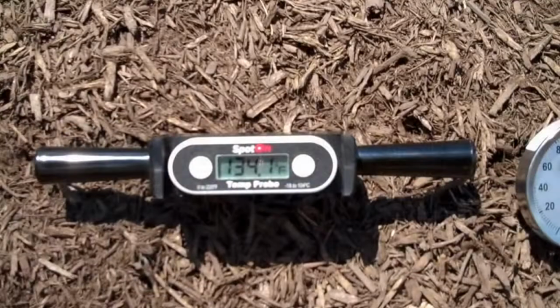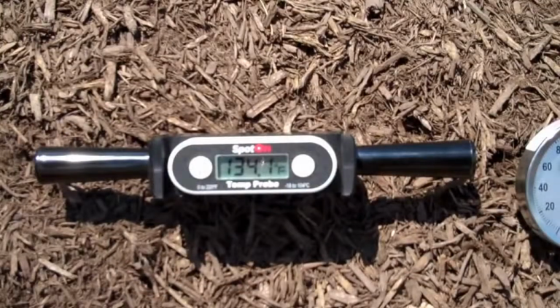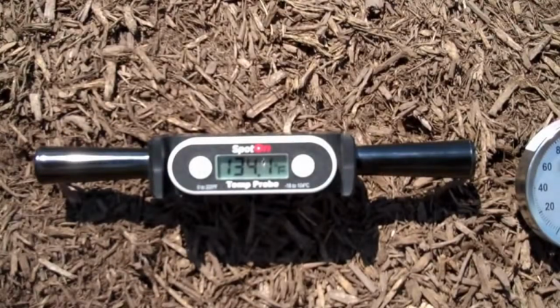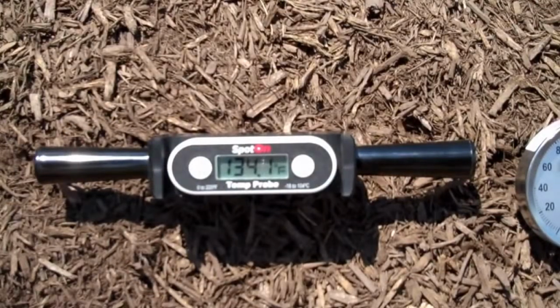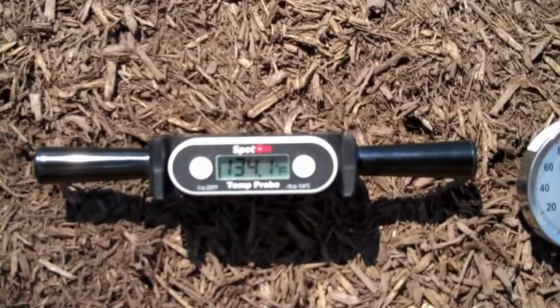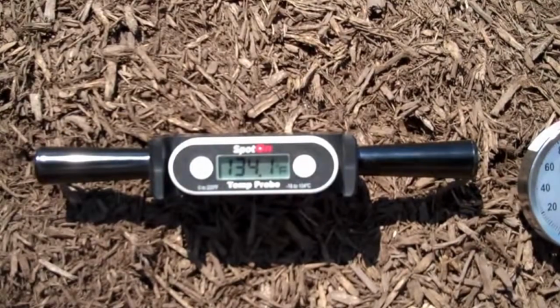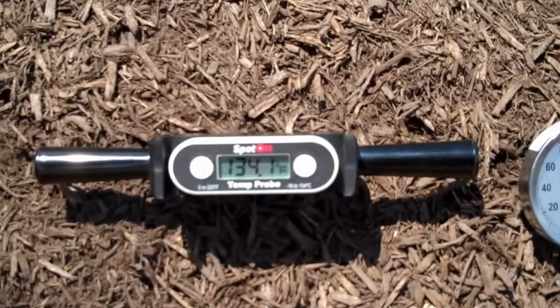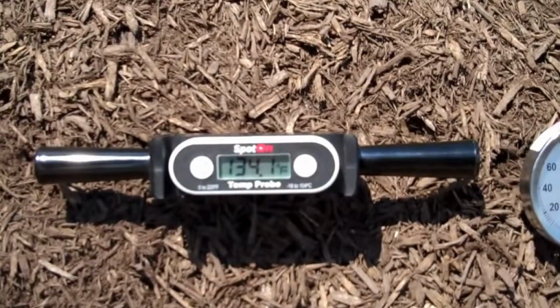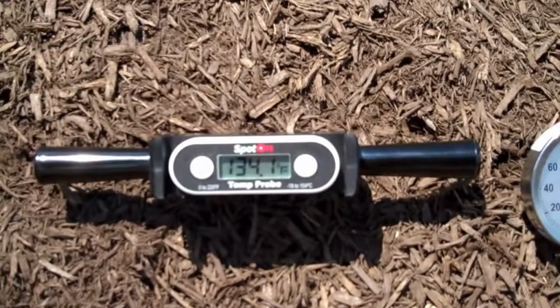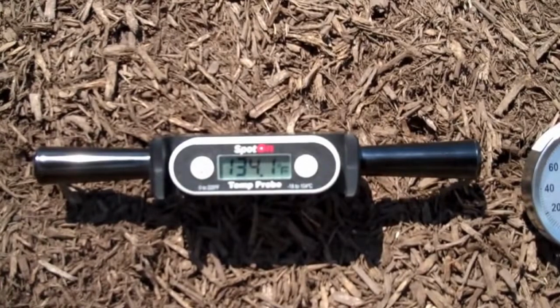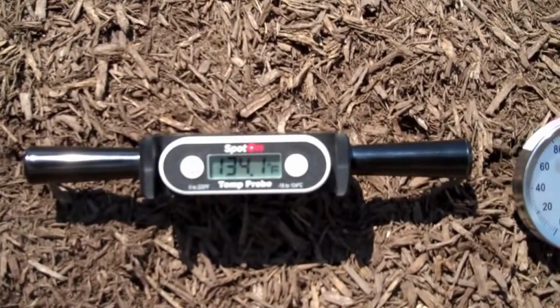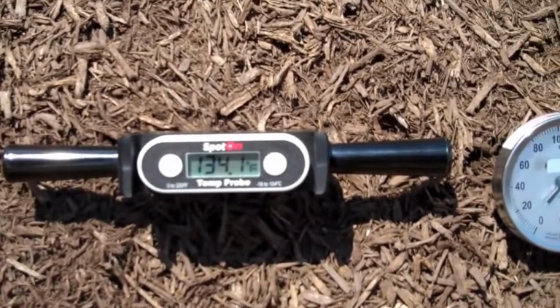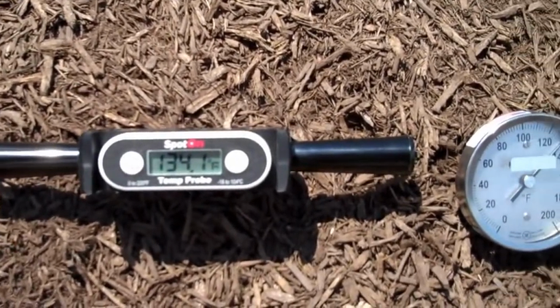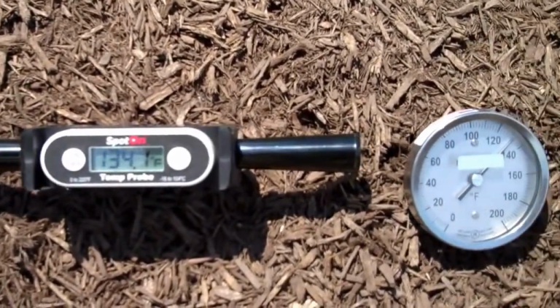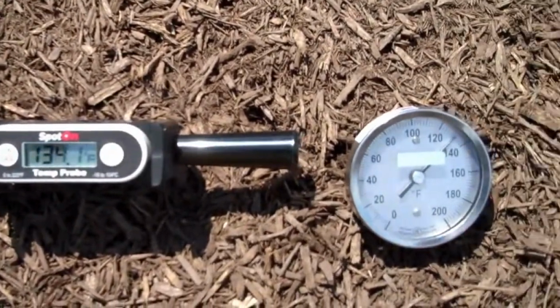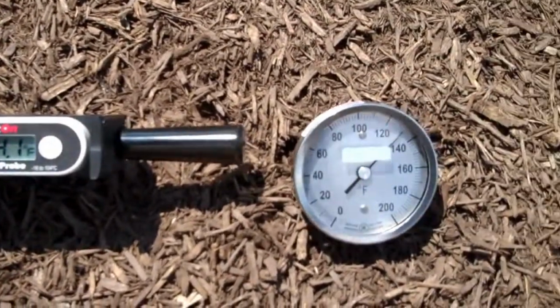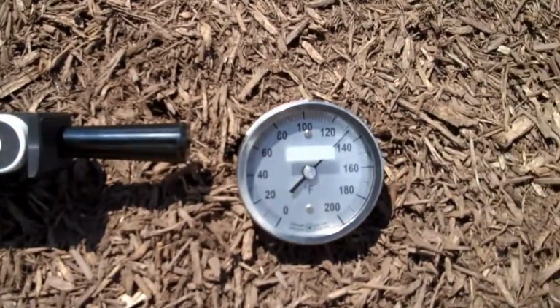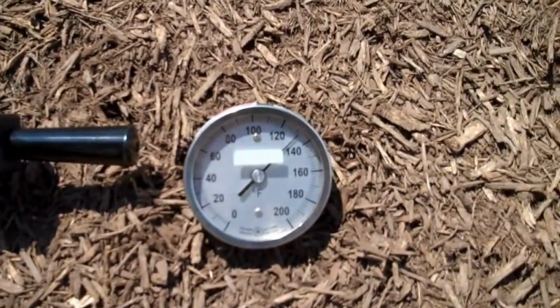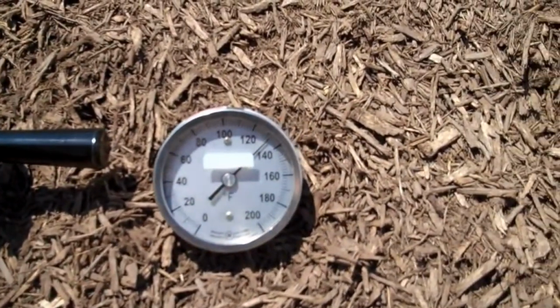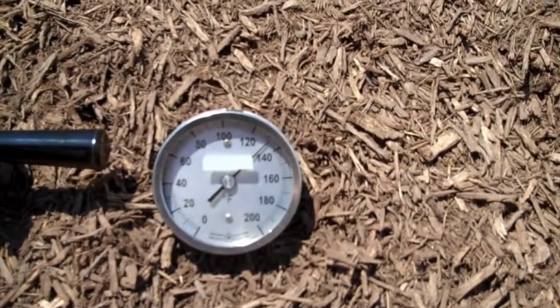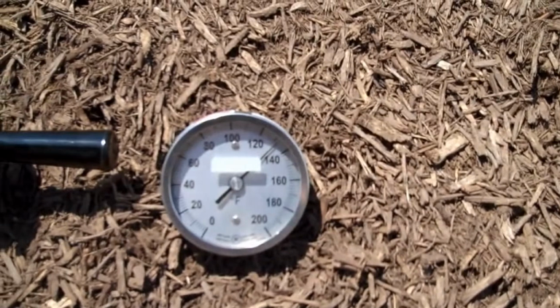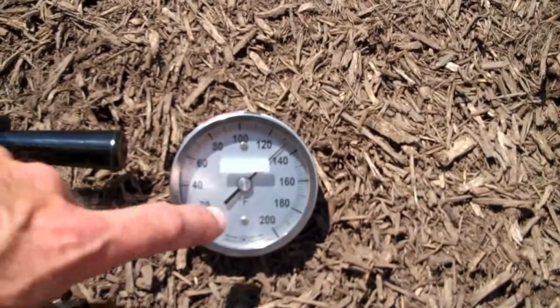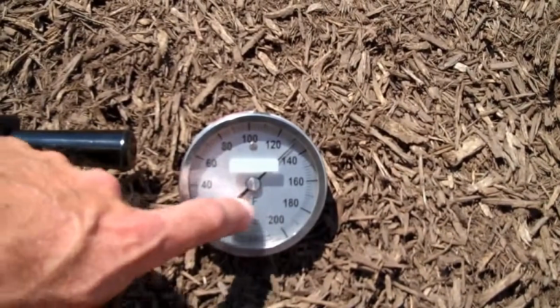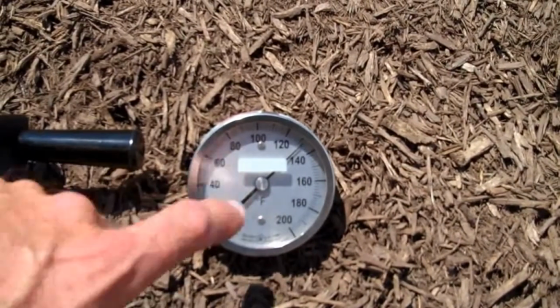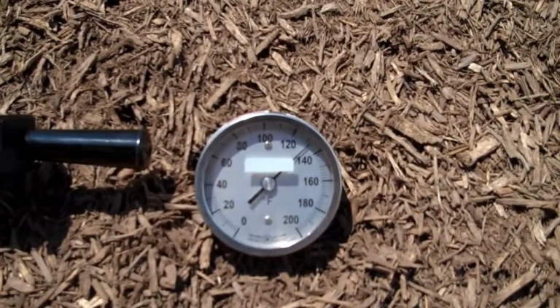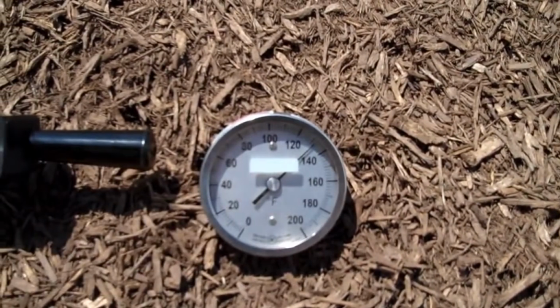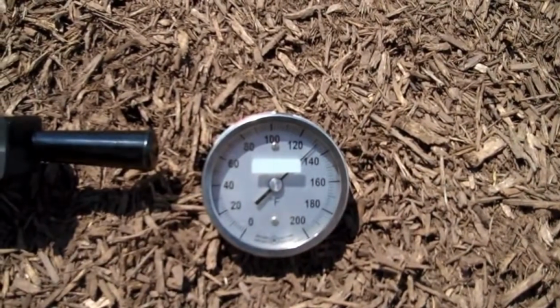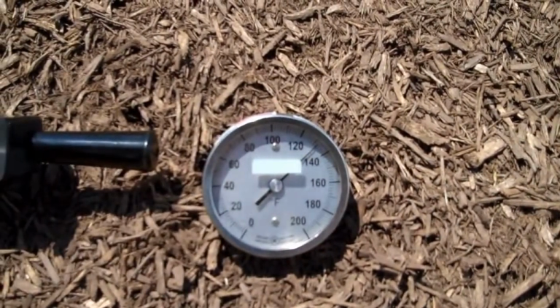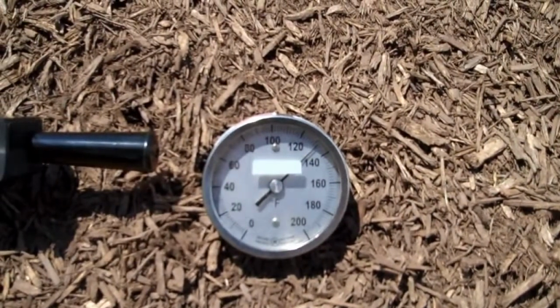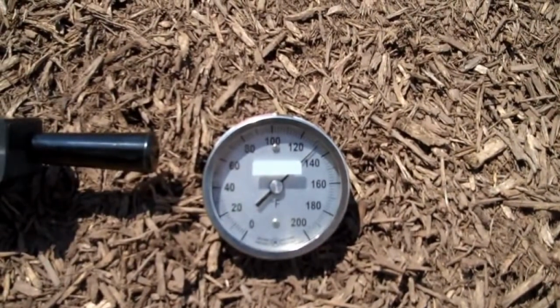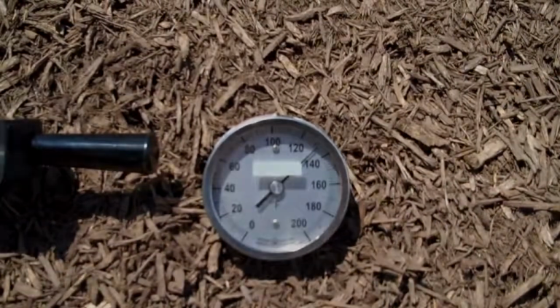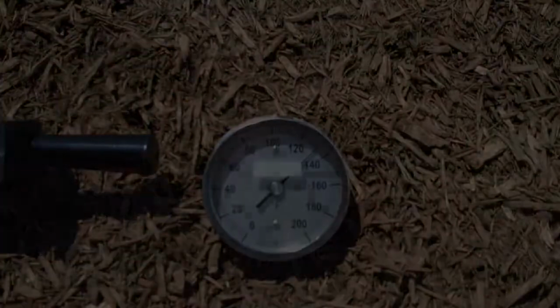Moving to a different section of the pile where it's a little warmer, both thermometers have reached equilibrium — 134.1 on the Spot On Digital Thermometer and about 132, maybe just a hair more, on the dial thermometer.